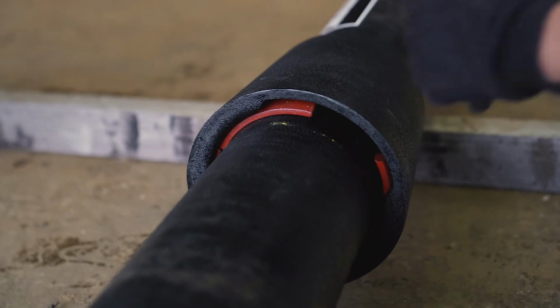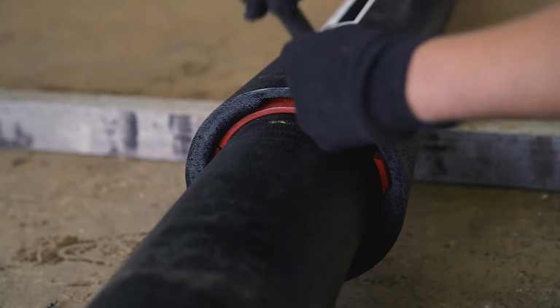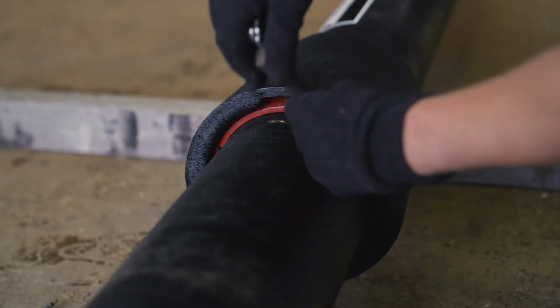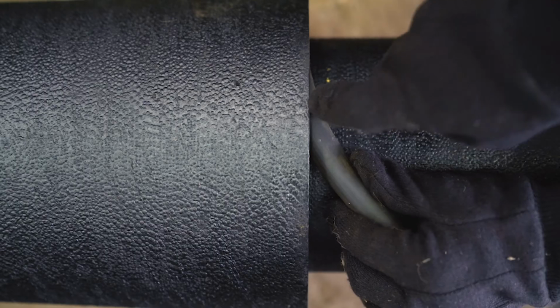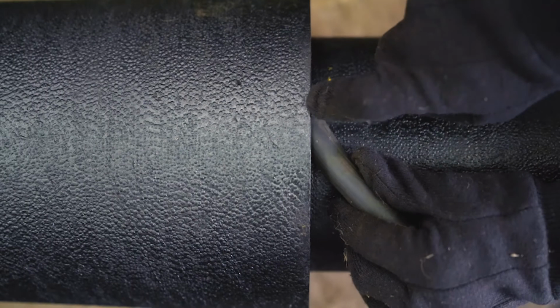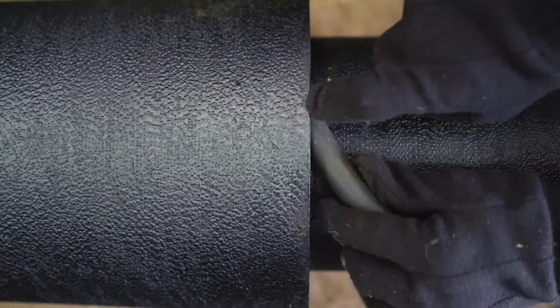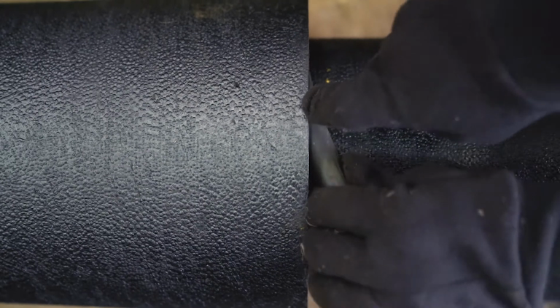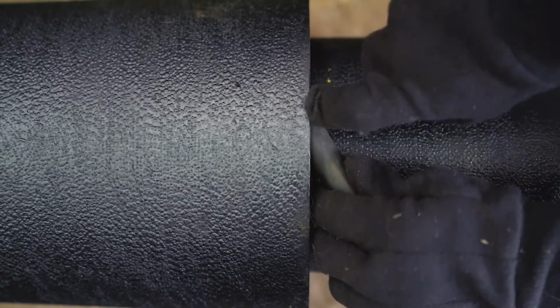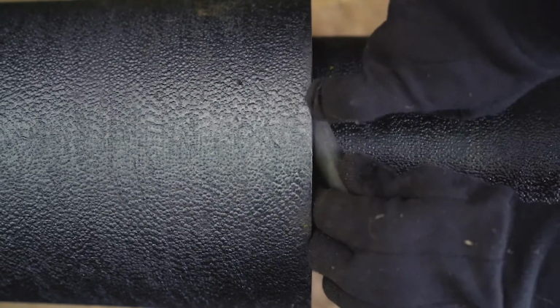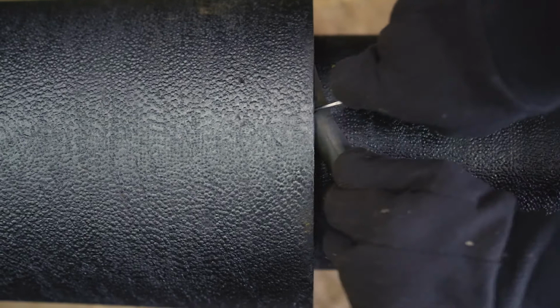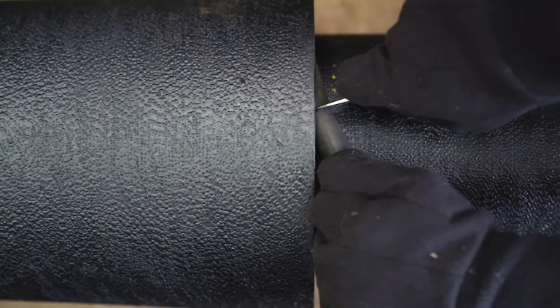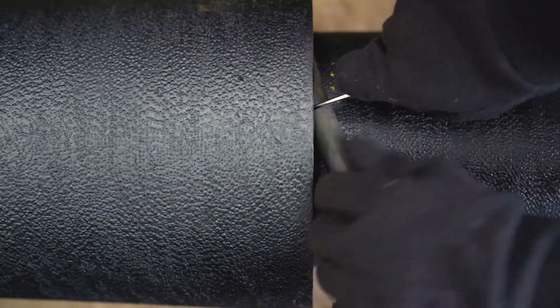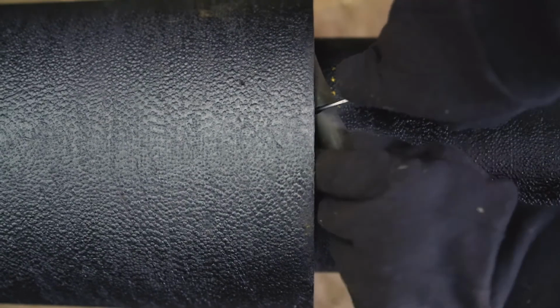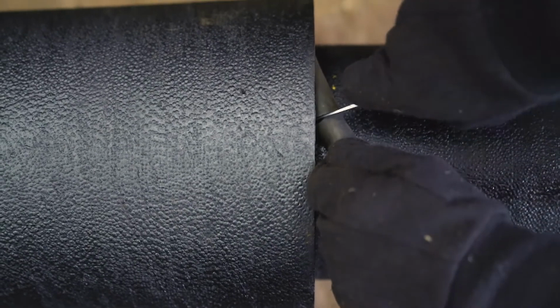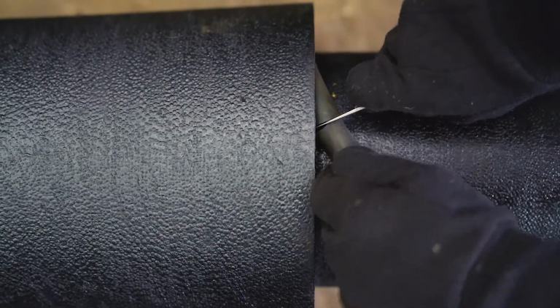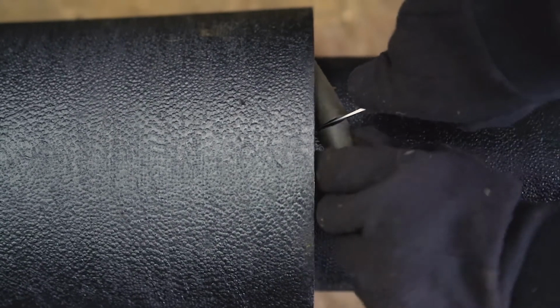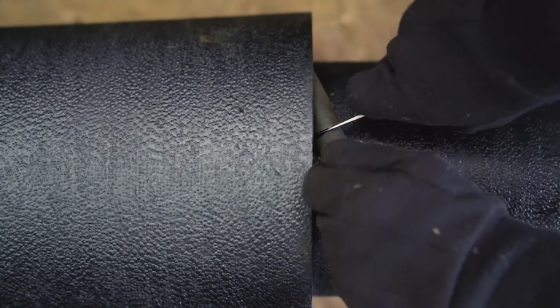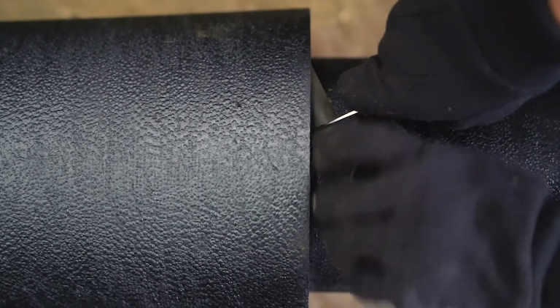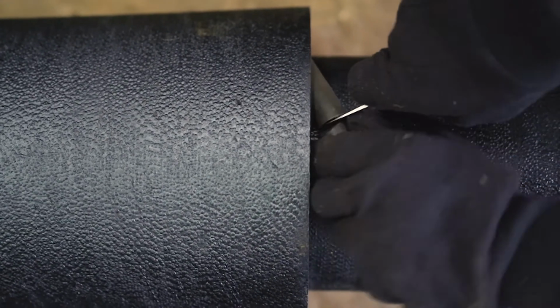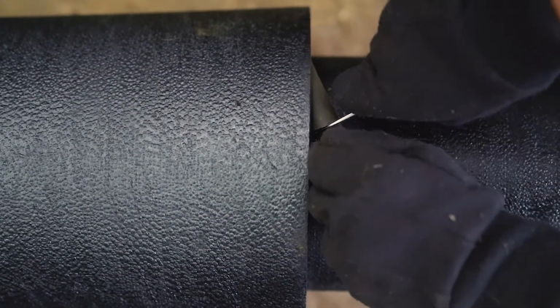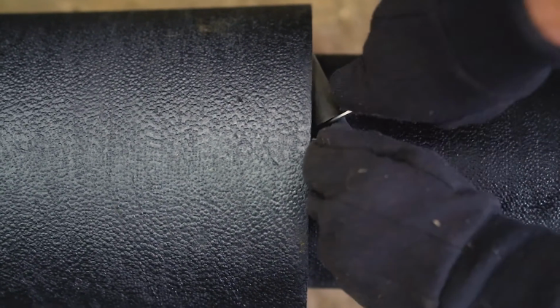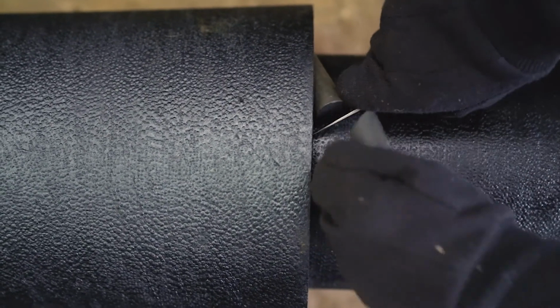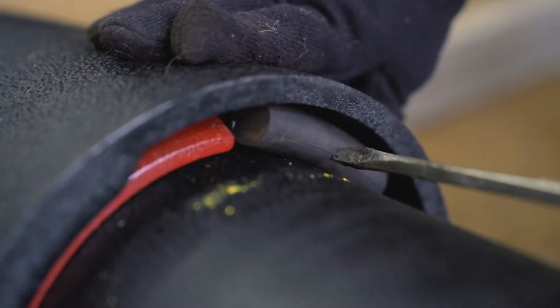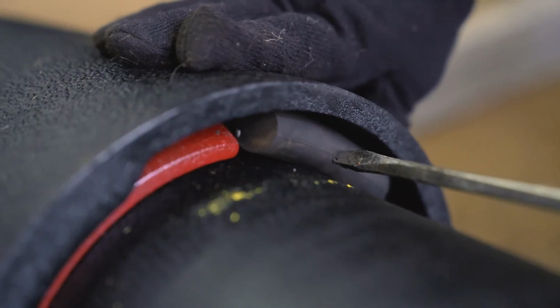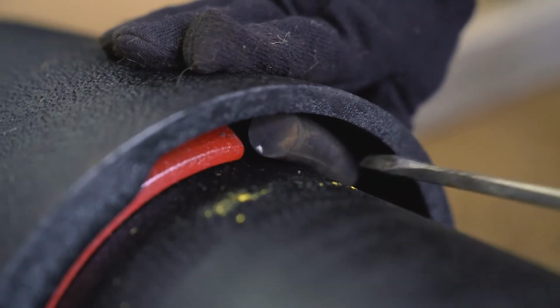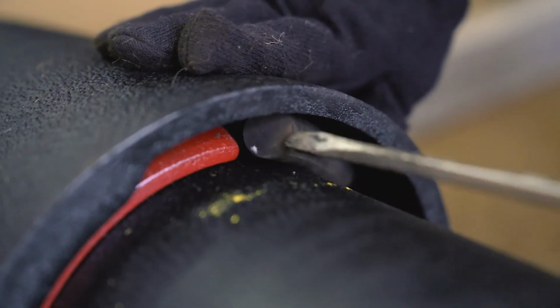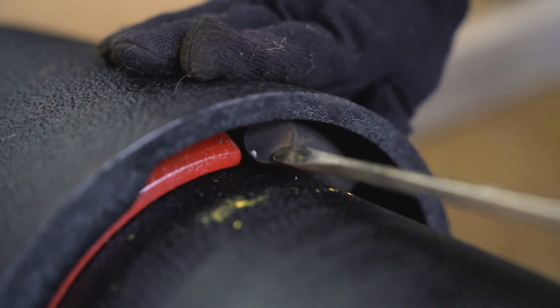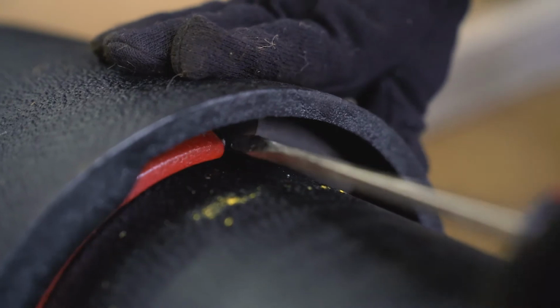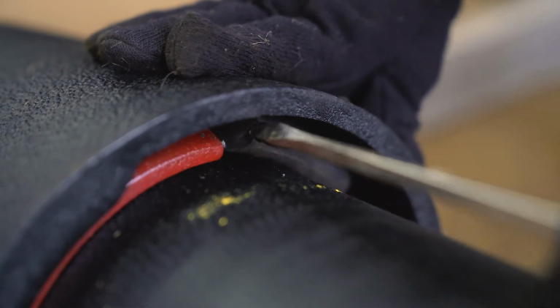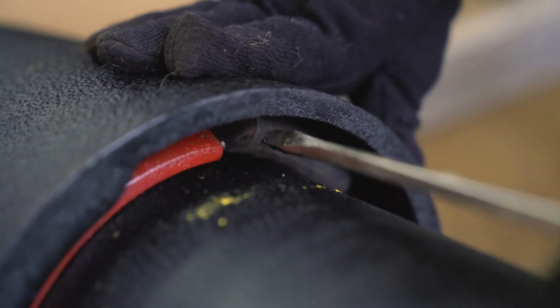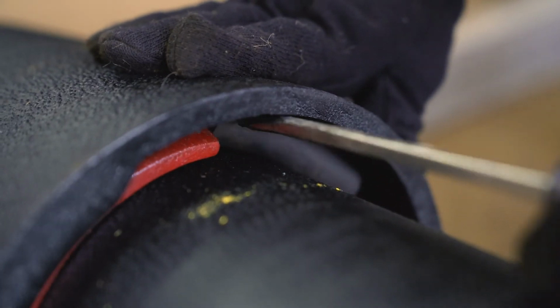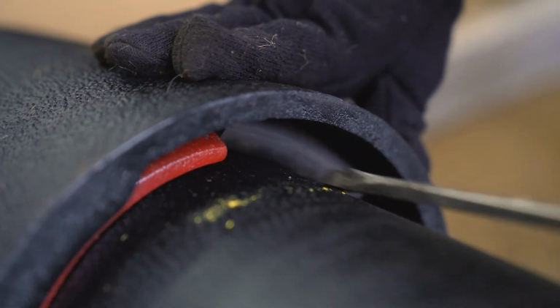Position and cut the rubber retainer so it is one quarter inch to five sixteenths of an inch longer than the space between the segments, and push the rubber retainer between the segments to secure them.